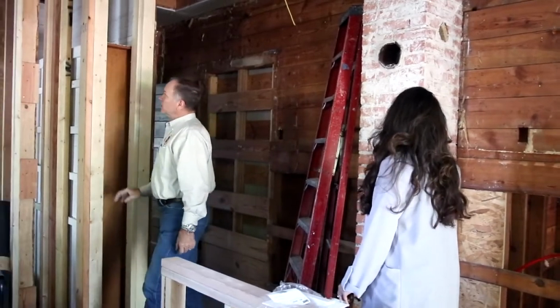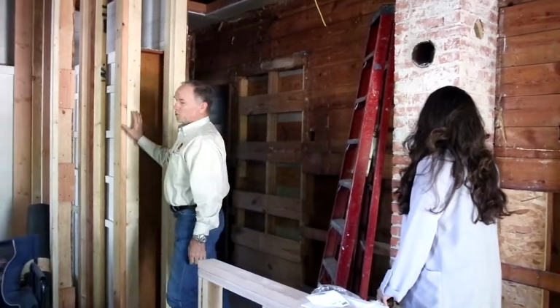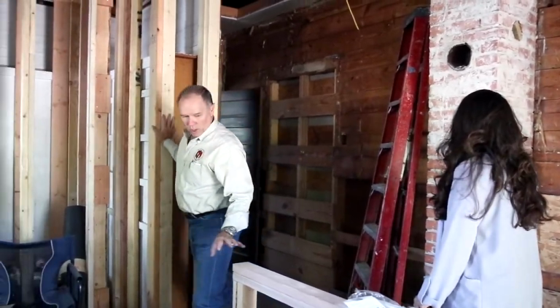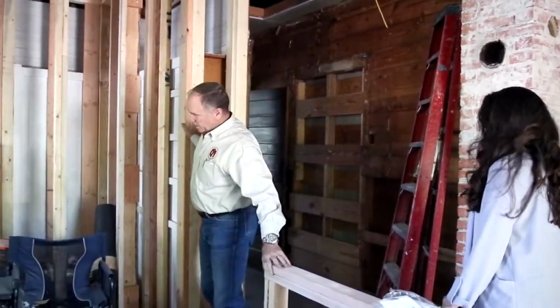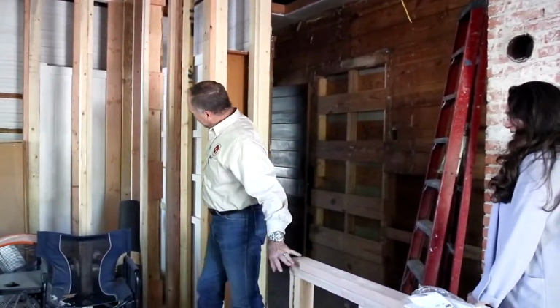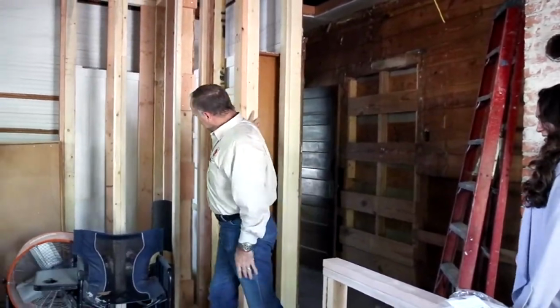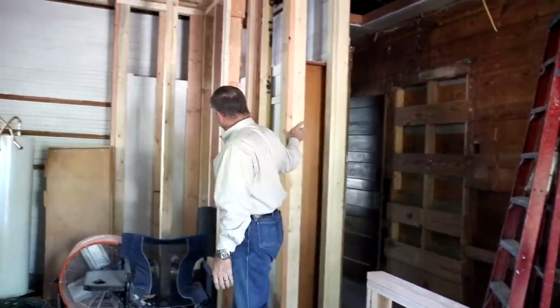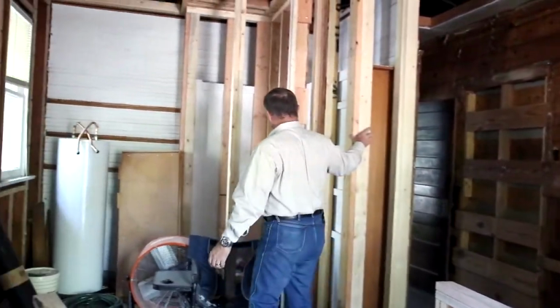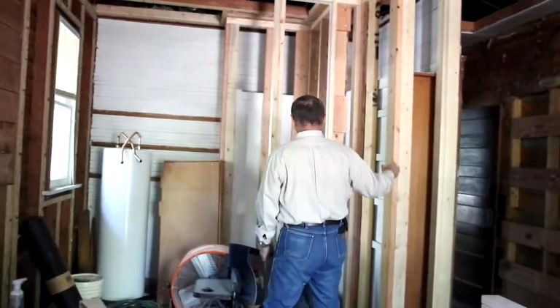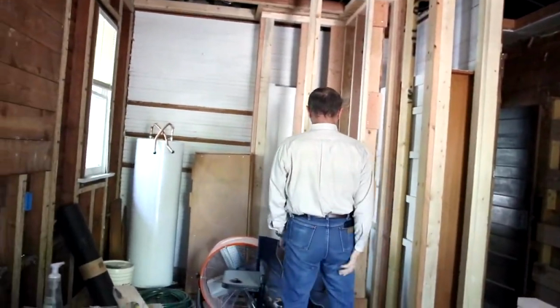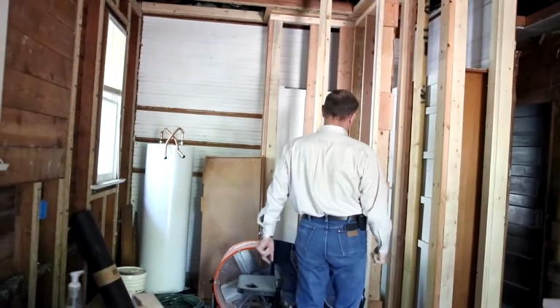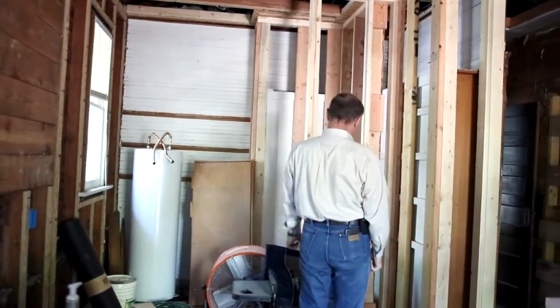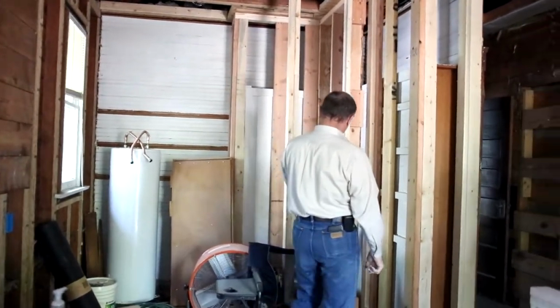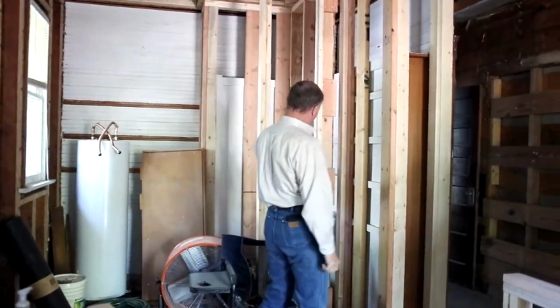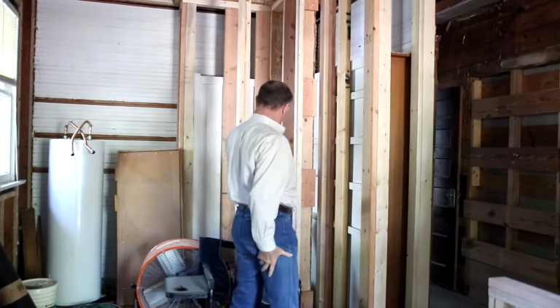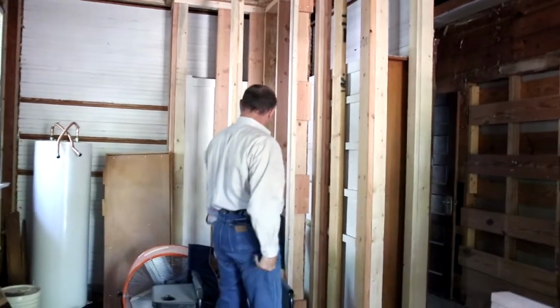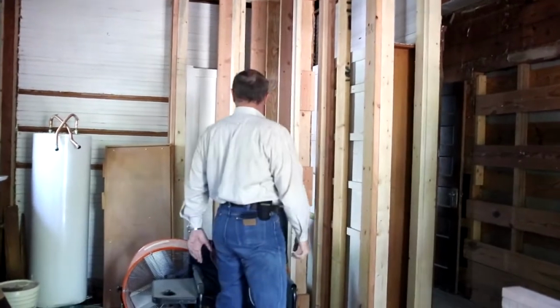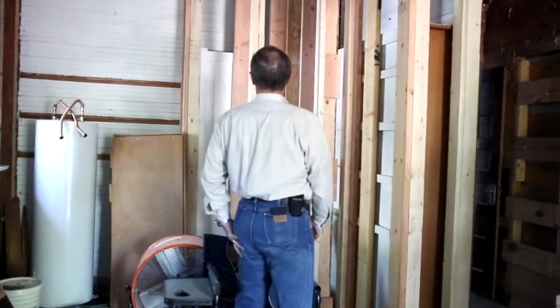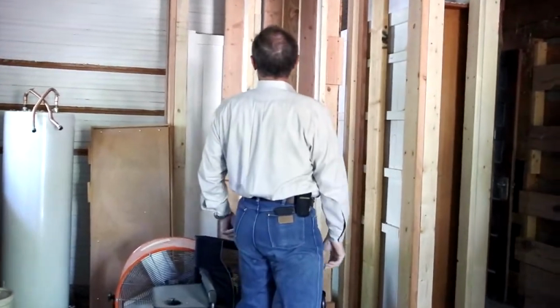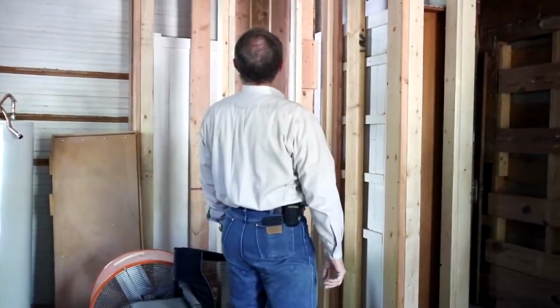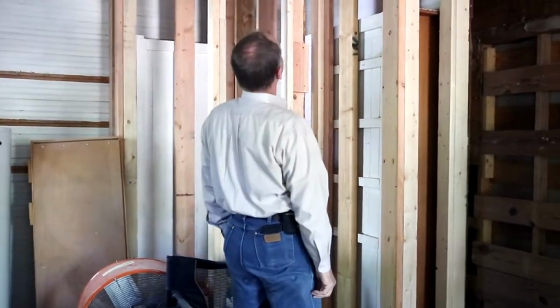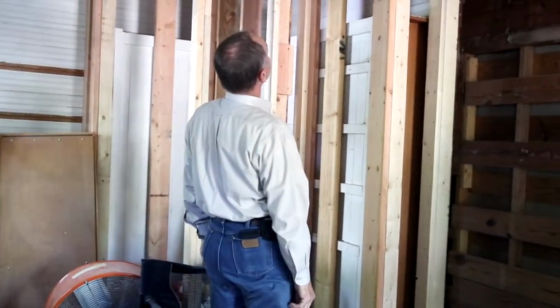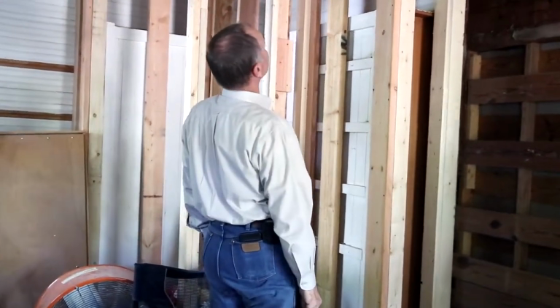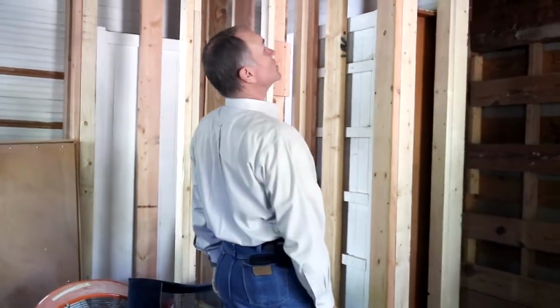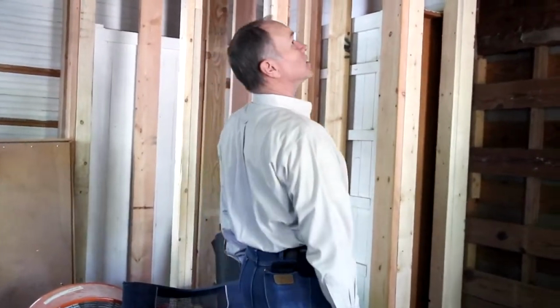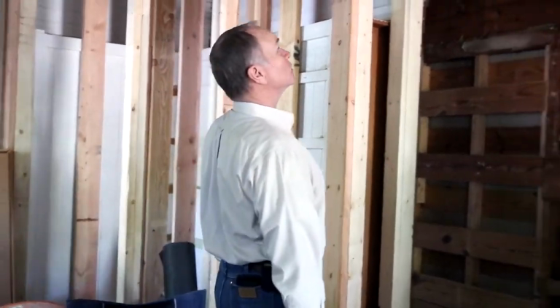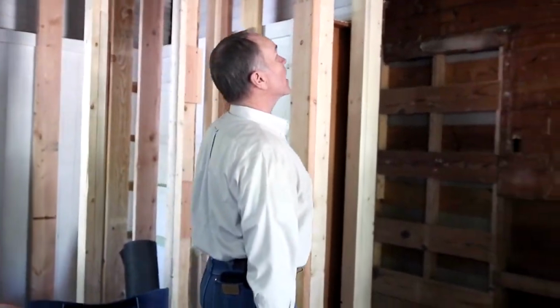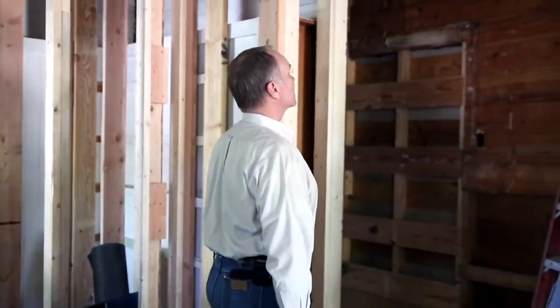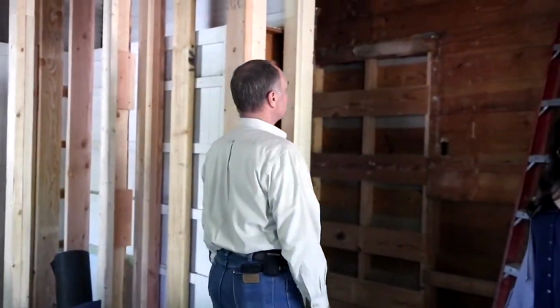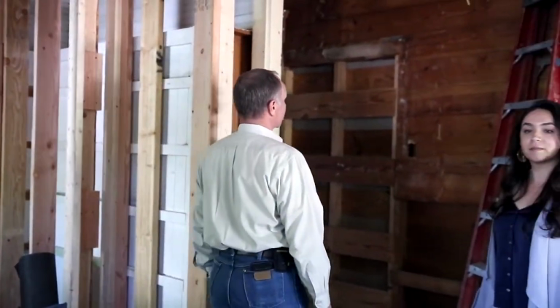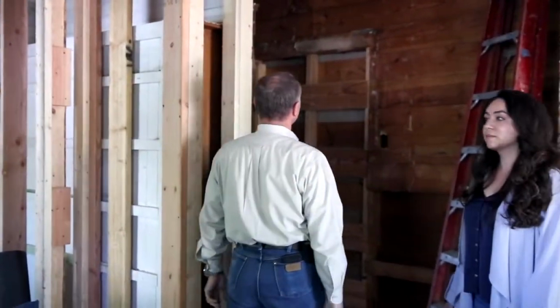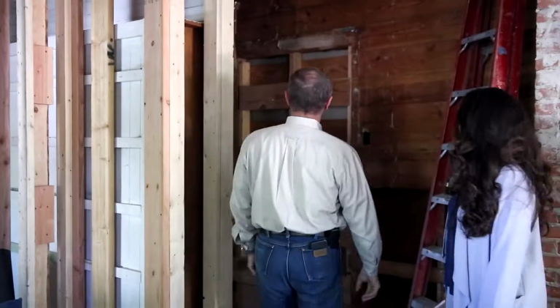So new walls are going in. There's our safety box. You can see the new wood — the new sheetrock is going to be going in soon.